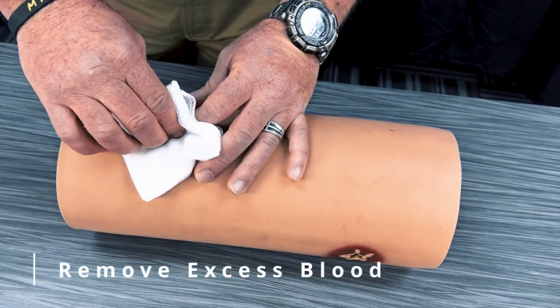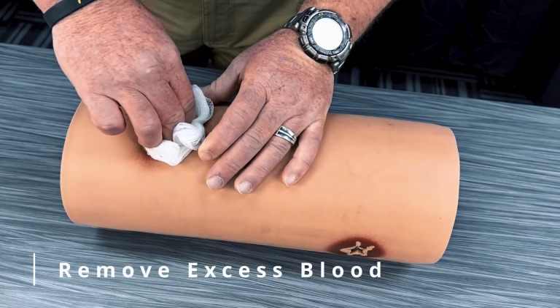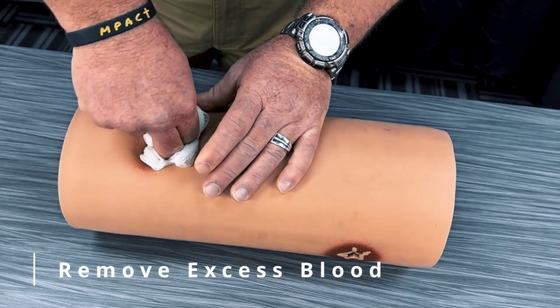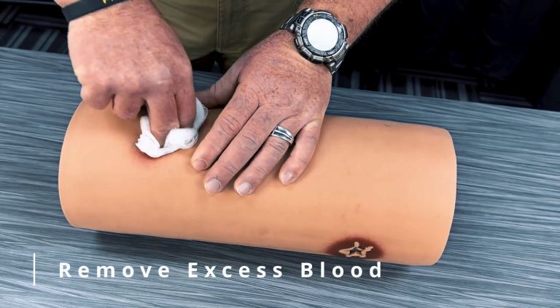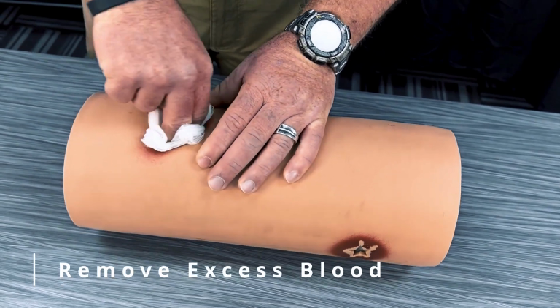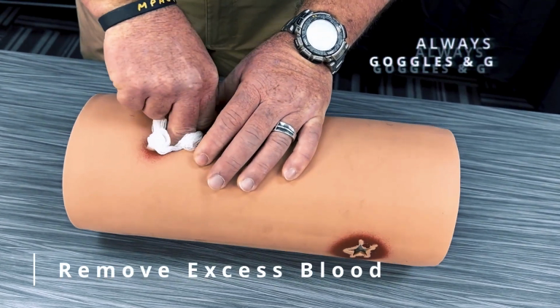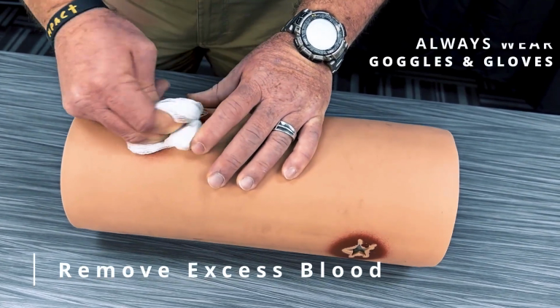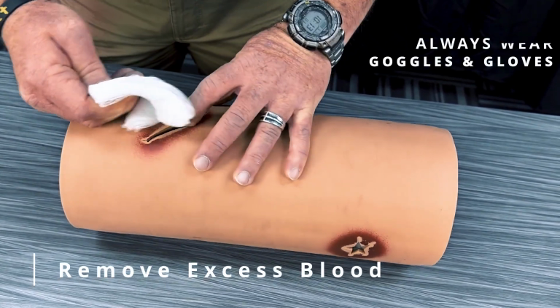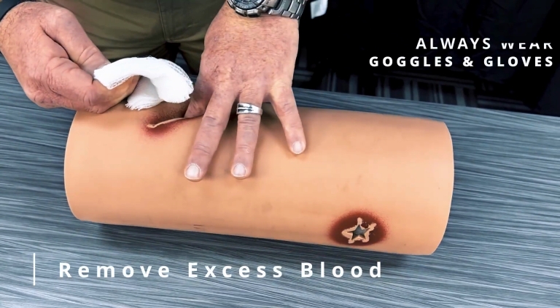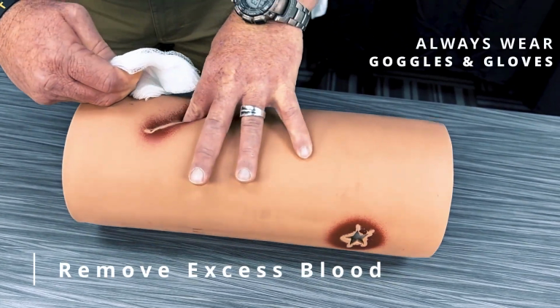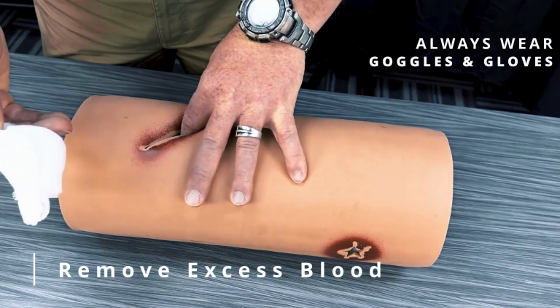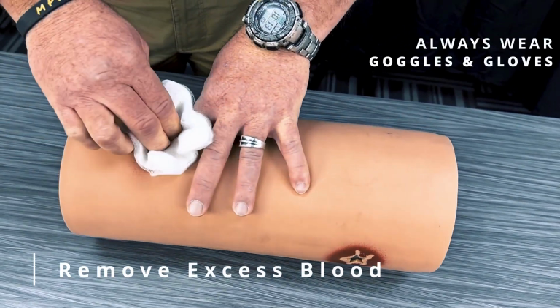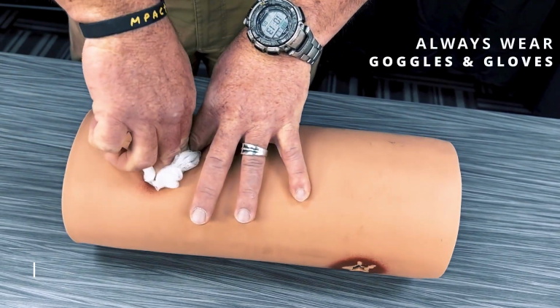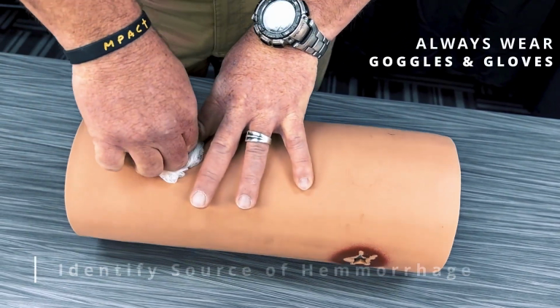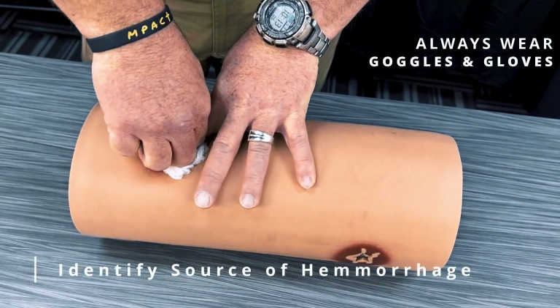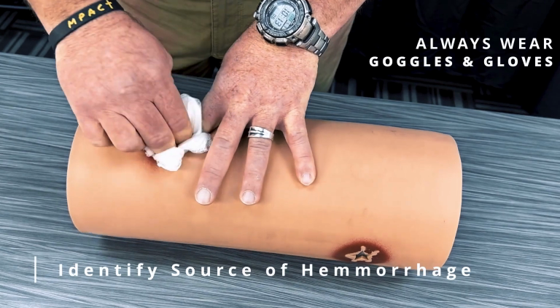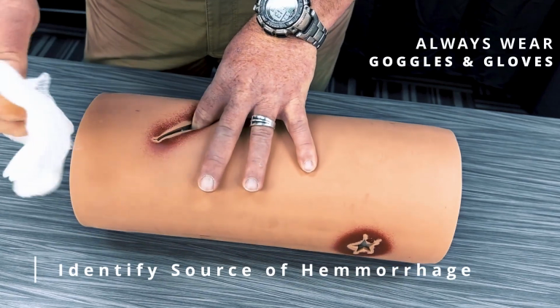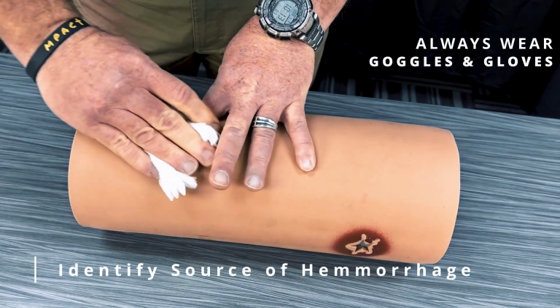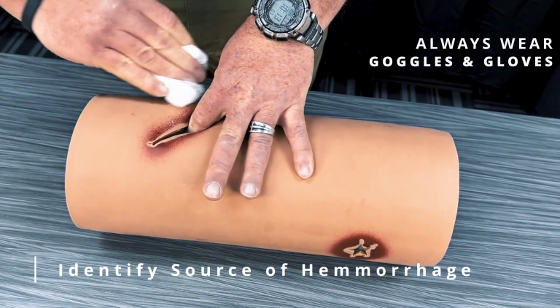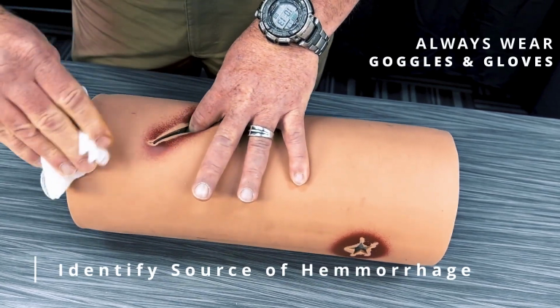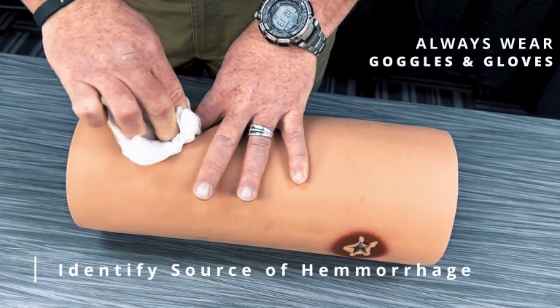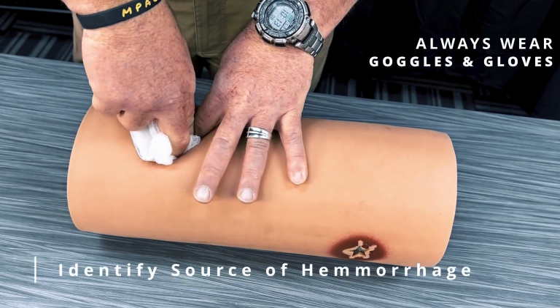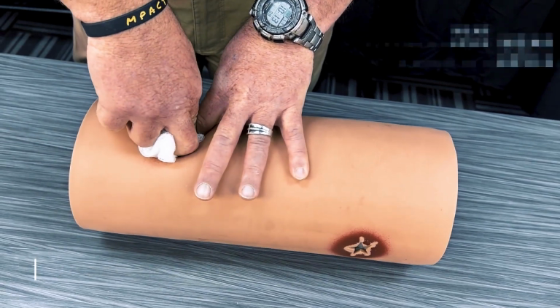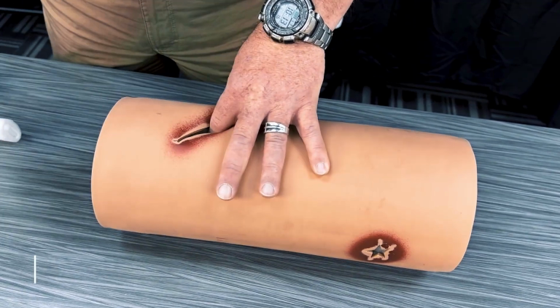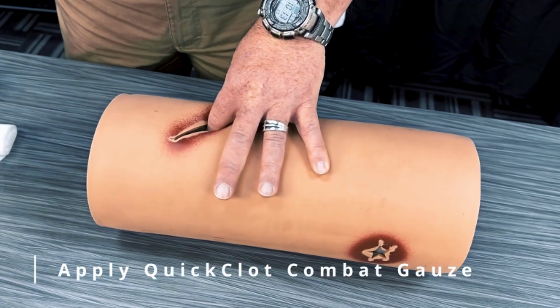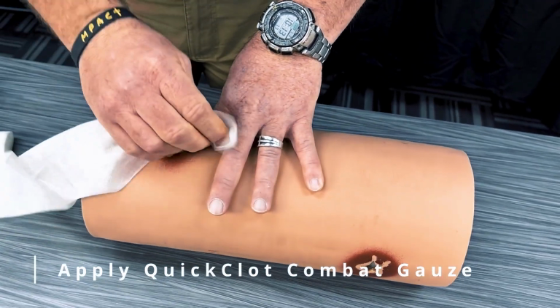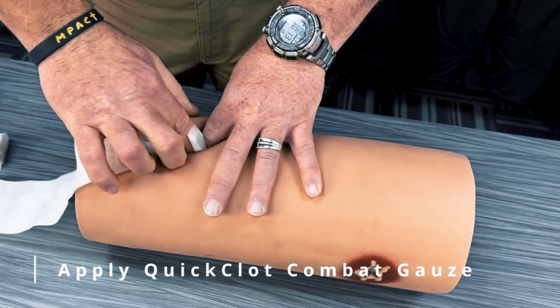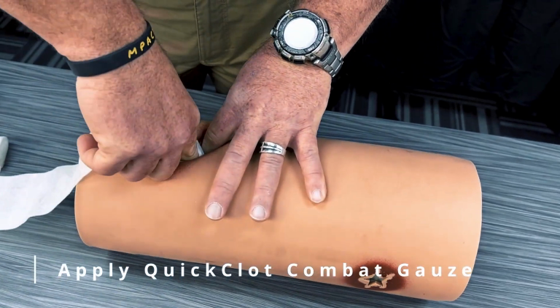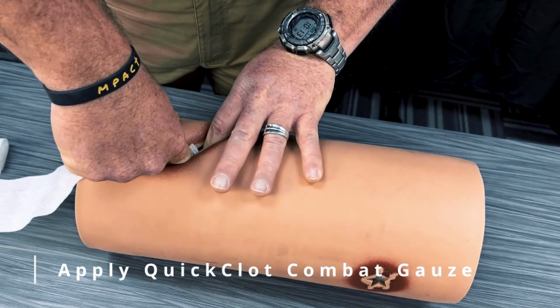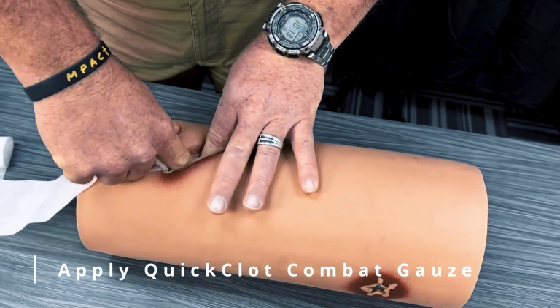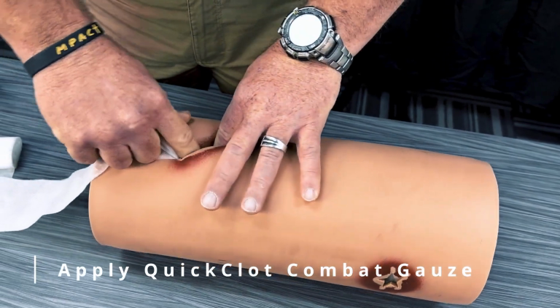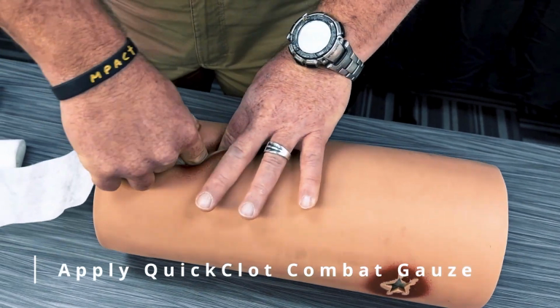First, remove any excess pooled blood from the wound cavity using 4x4s. Determine the source of significant hemorrhage within the wound. Pack the quick clot combat gauze directly onto the bleeding source.